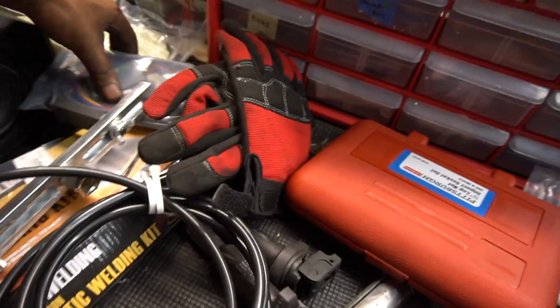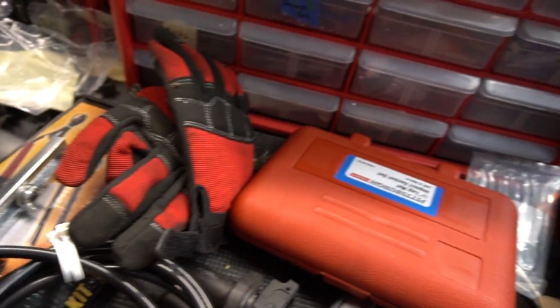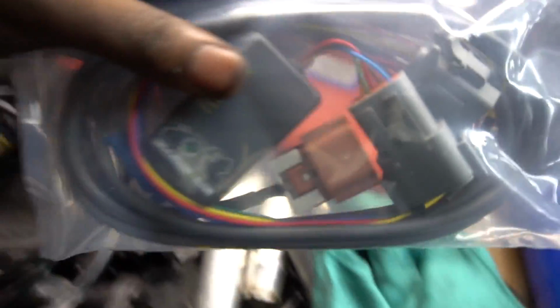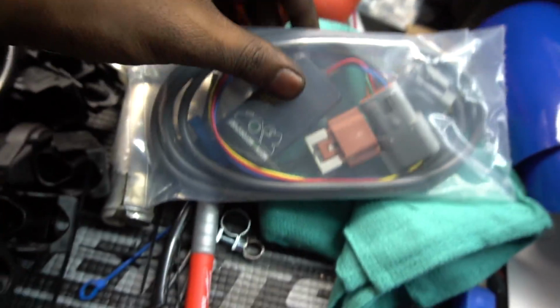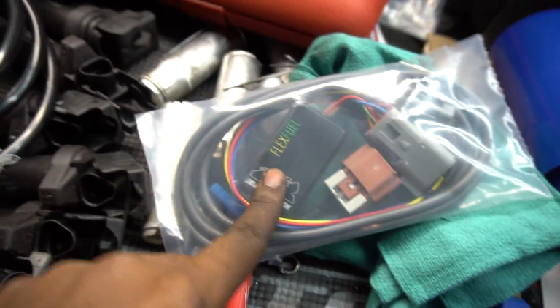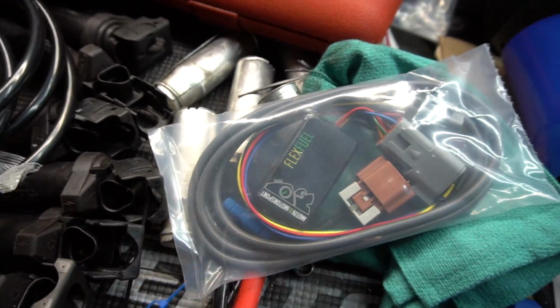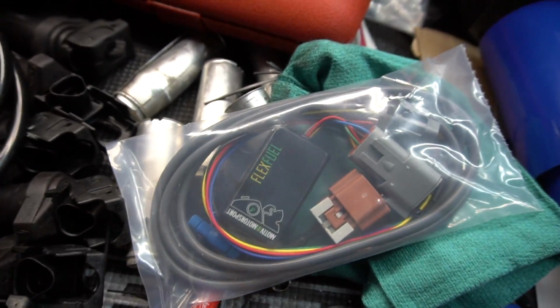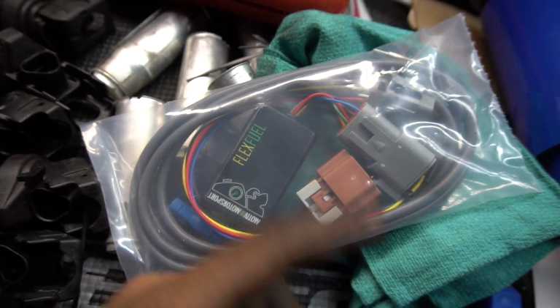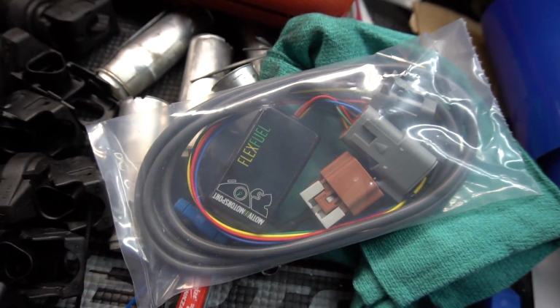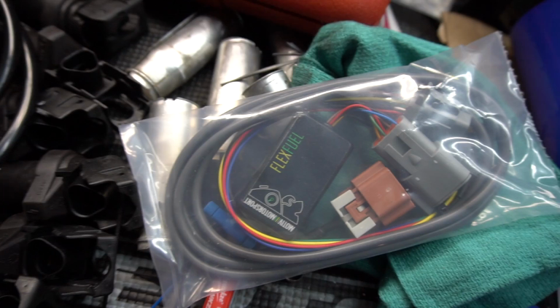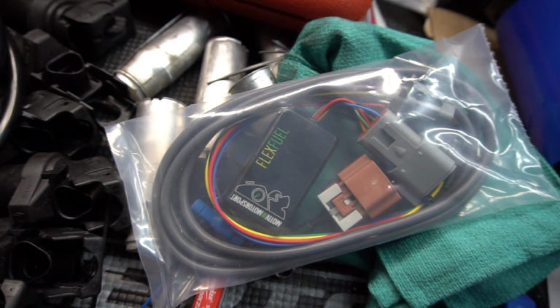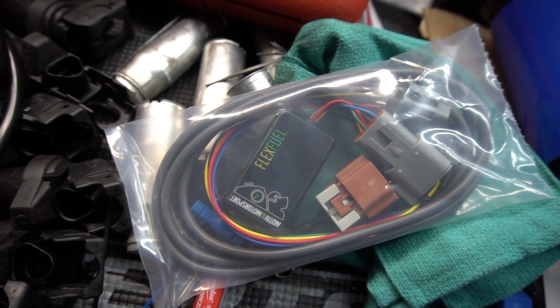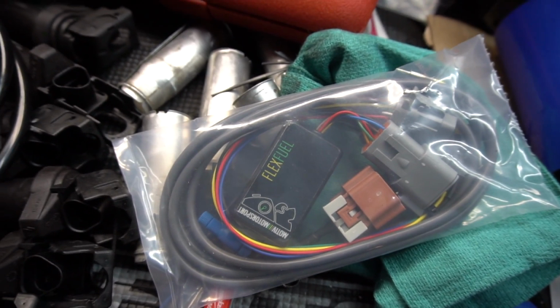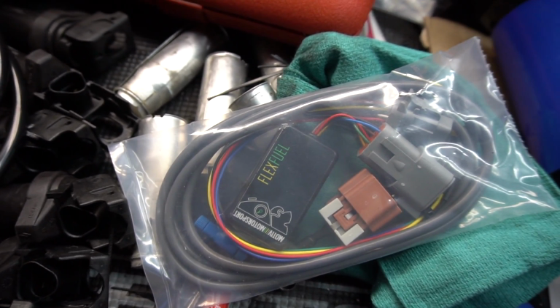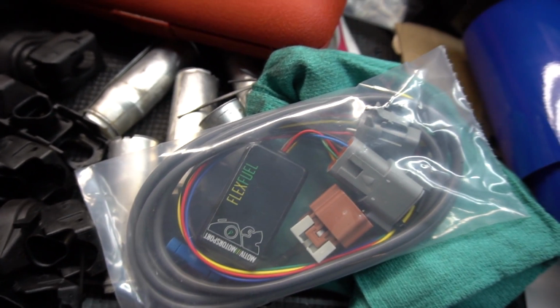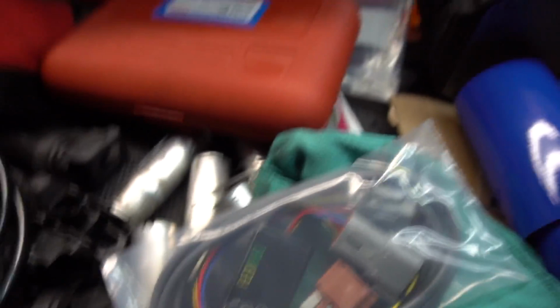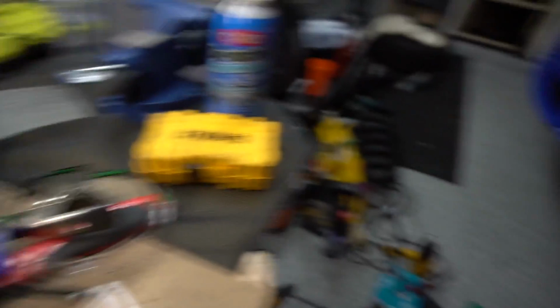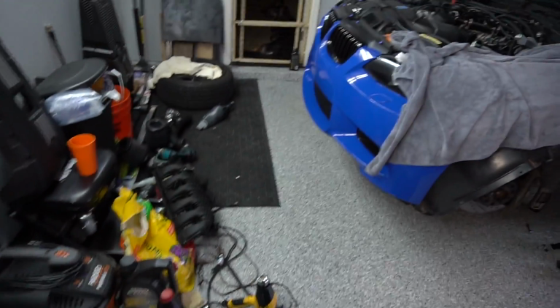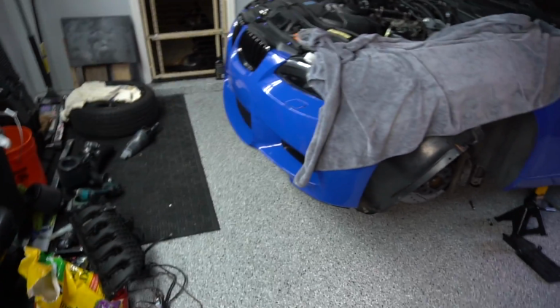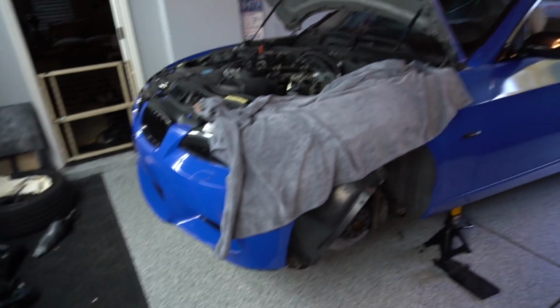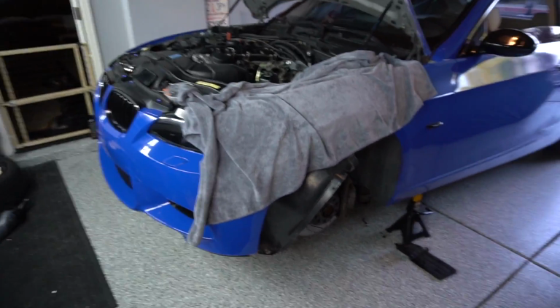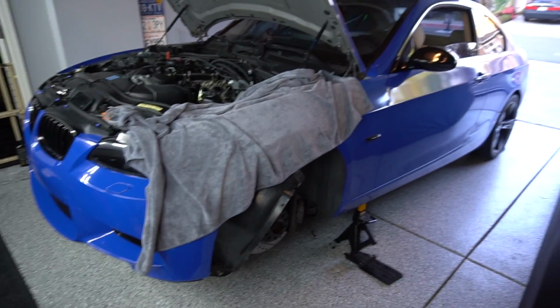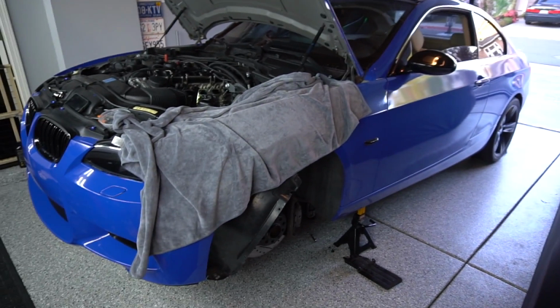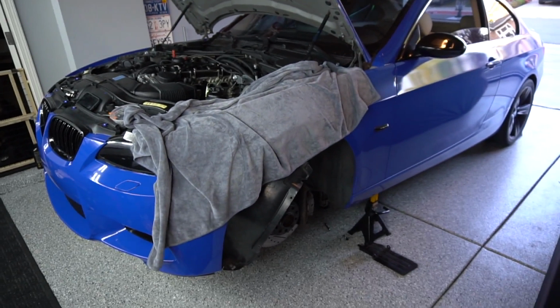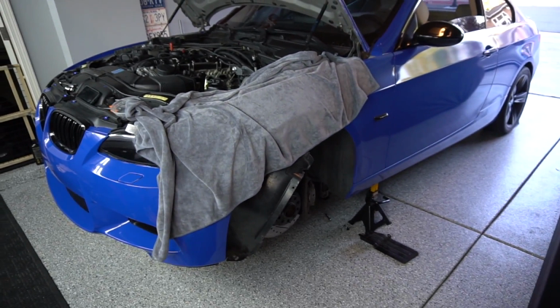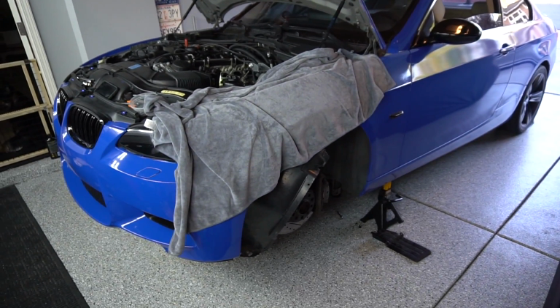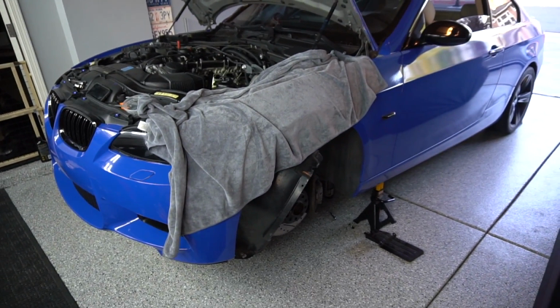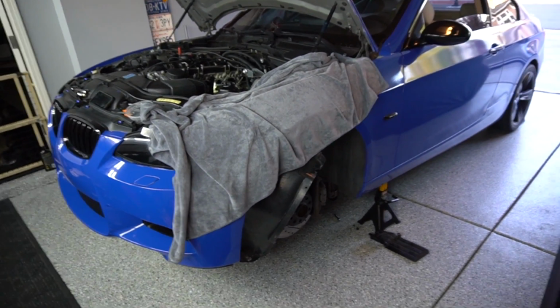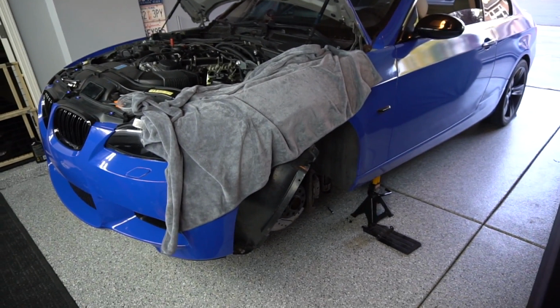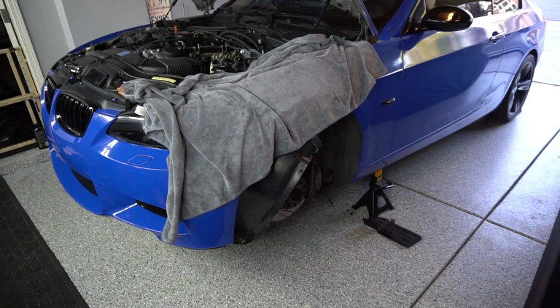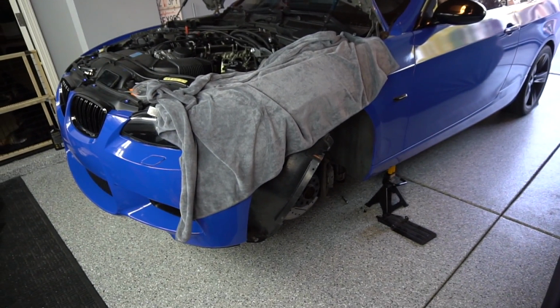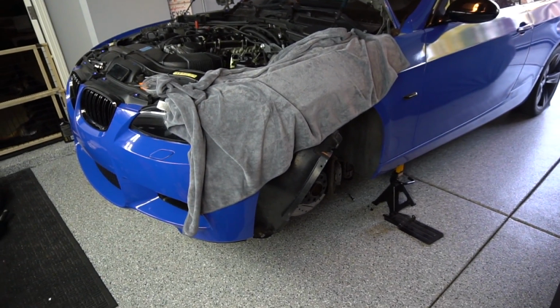This little box right here is going to sit in the front of the DME, and then some wiring we'll have to do and re-pin some of the connectors in the DME. First things first, please make sure your battery is disconnected, or else you can do some major damage to your car if it's not disconnected.